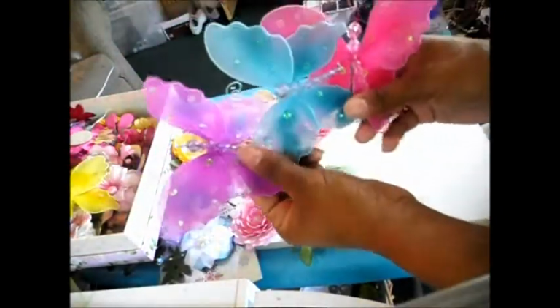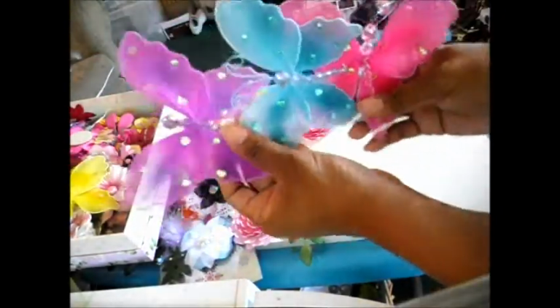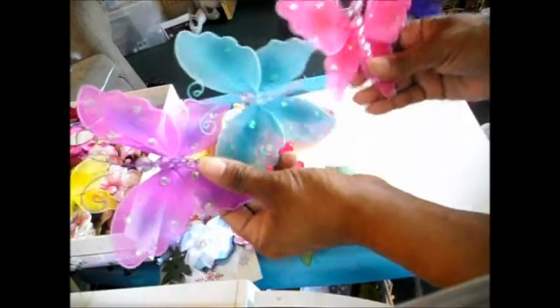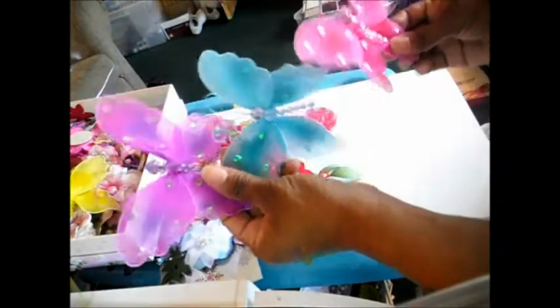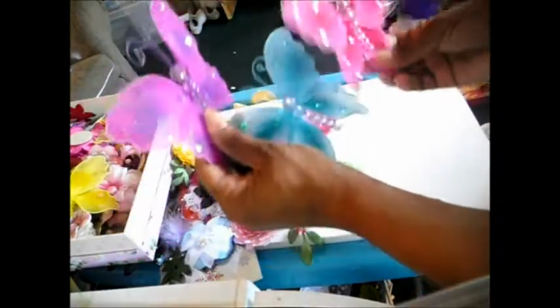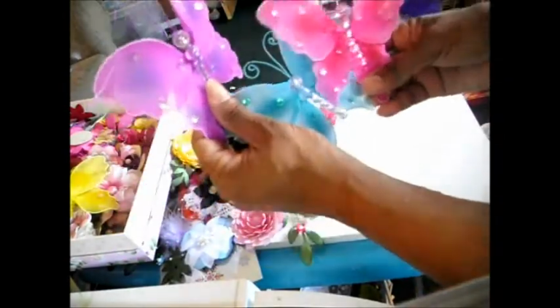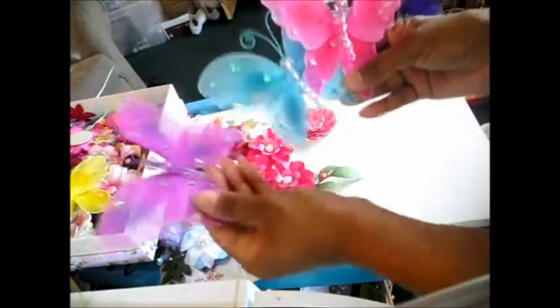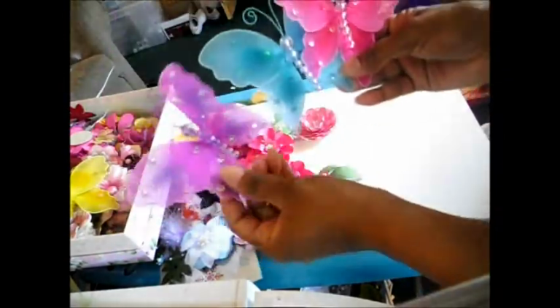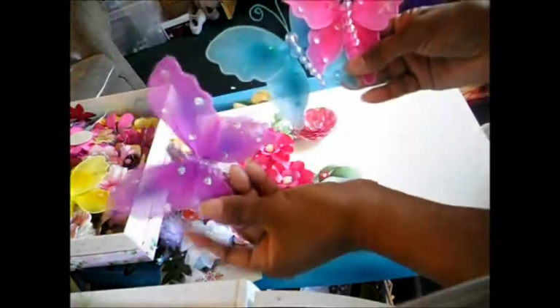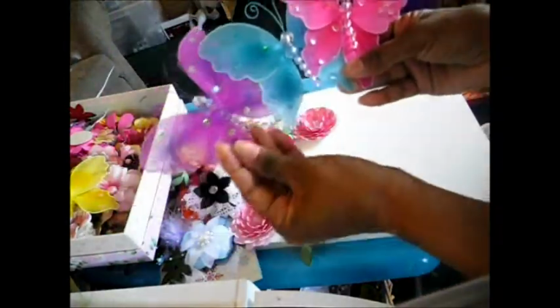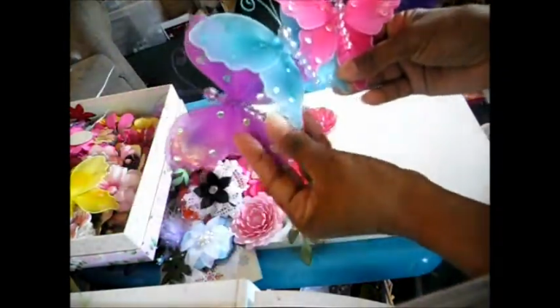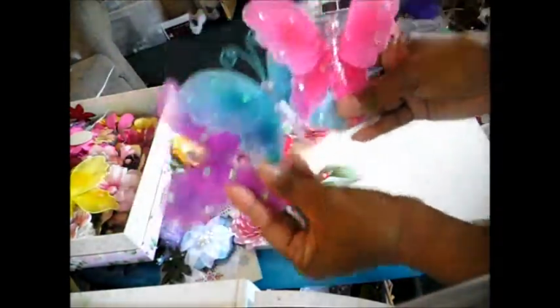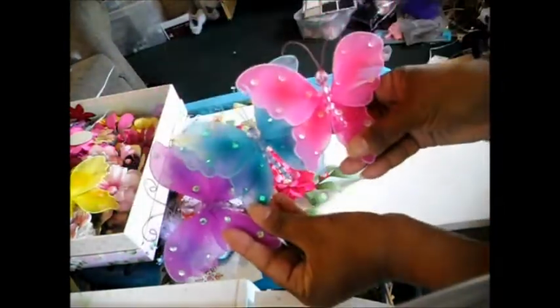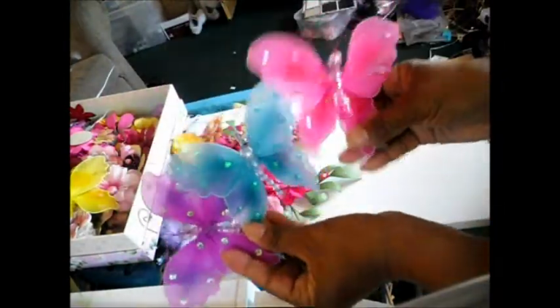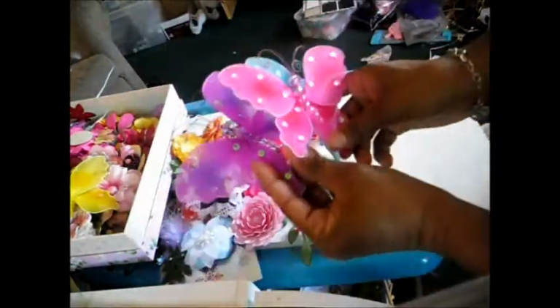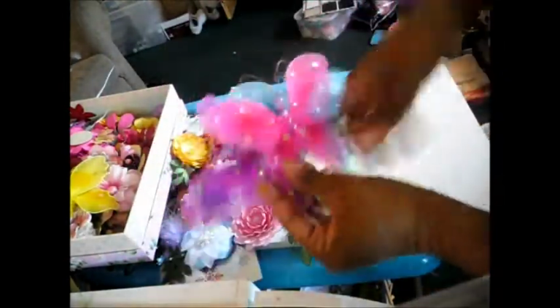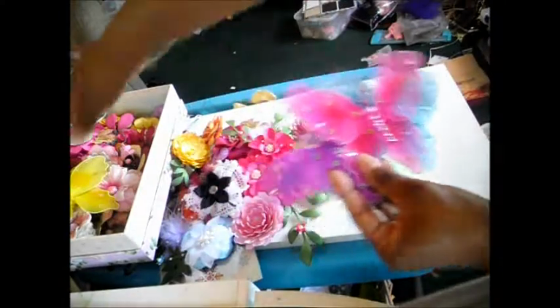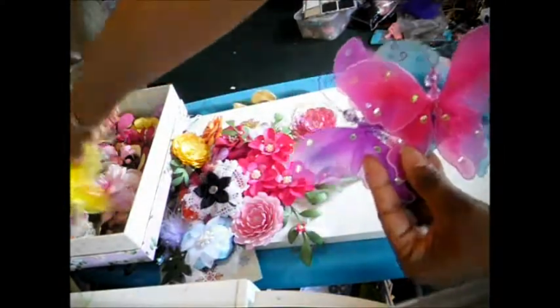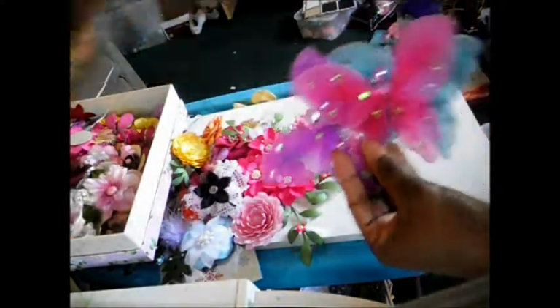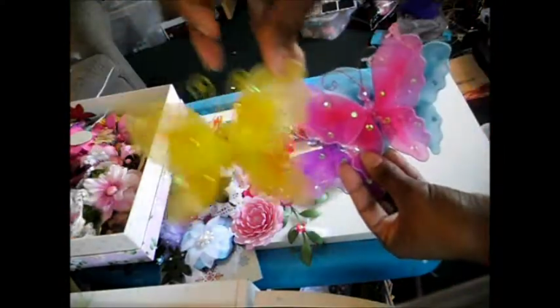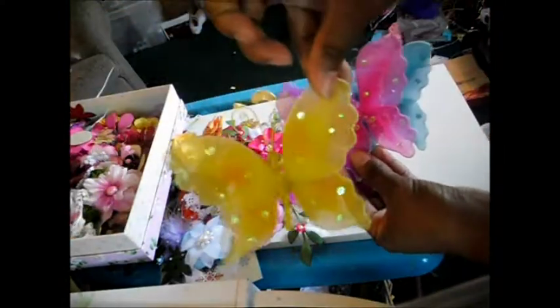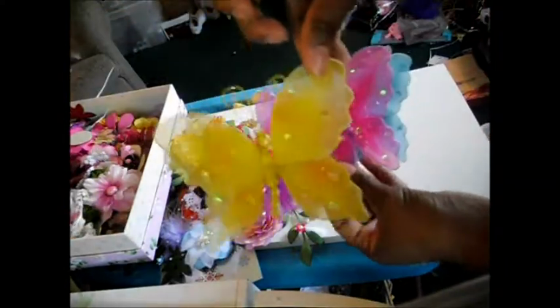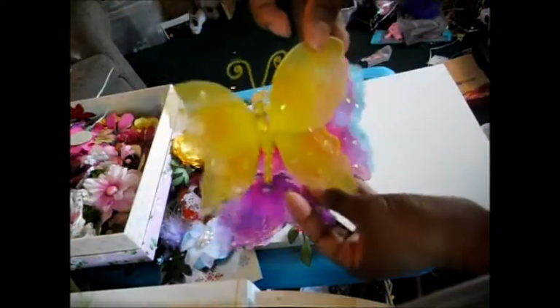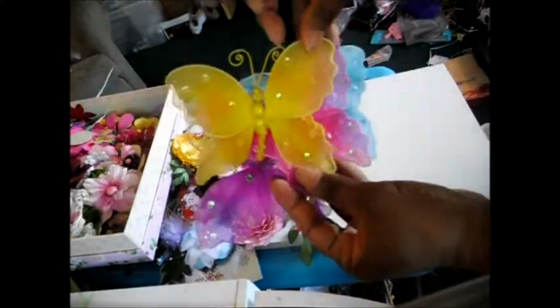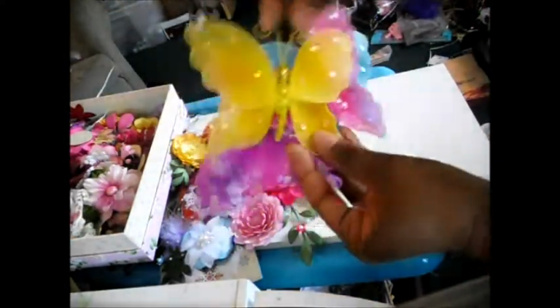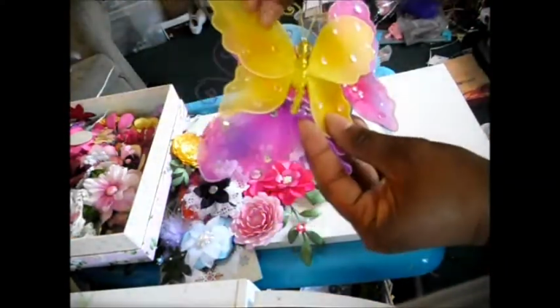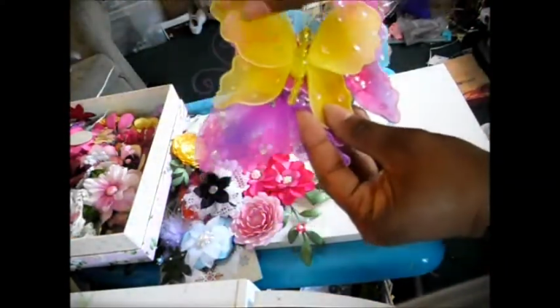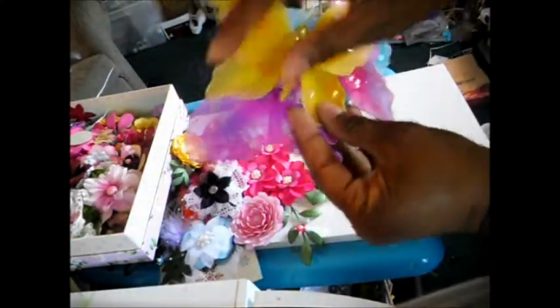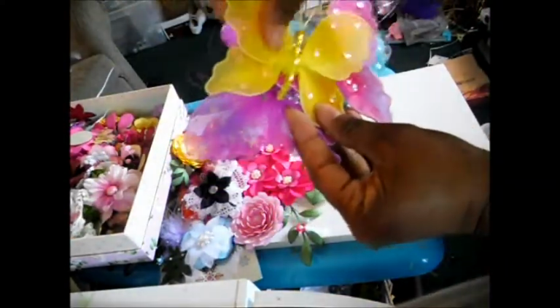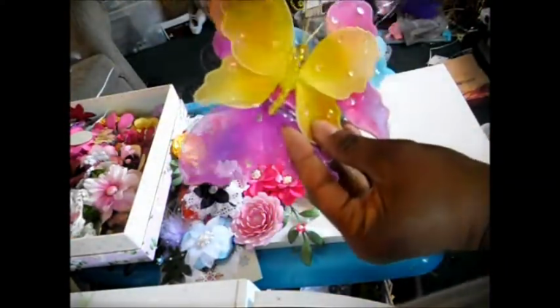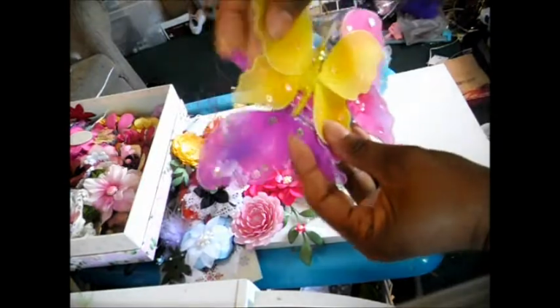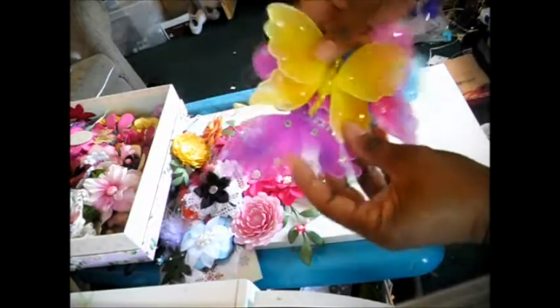I also did these little butterflies in different colors — there's a purple, a blue, a hot pink one, and a little yellow one too, and they've got sequins on the outside.